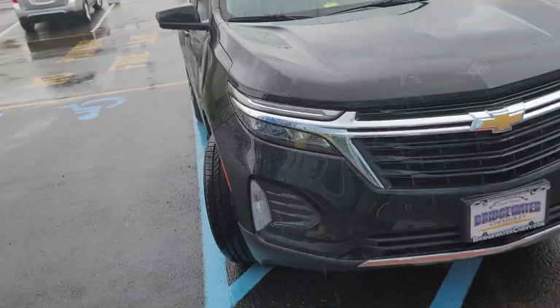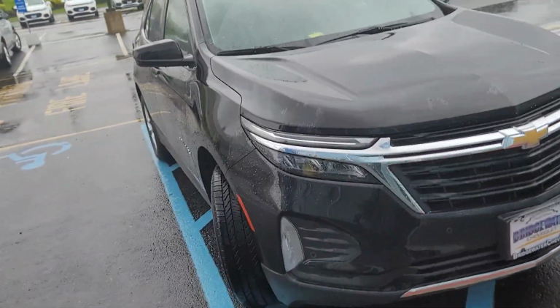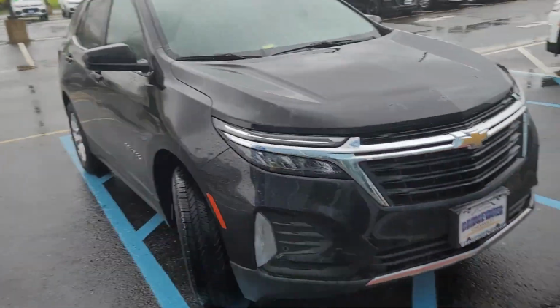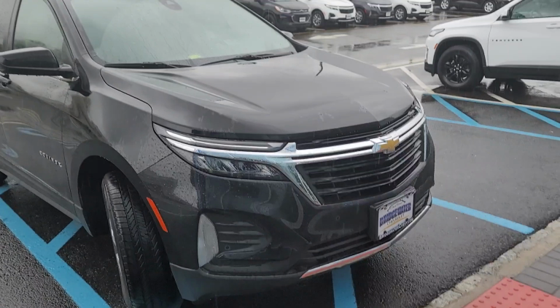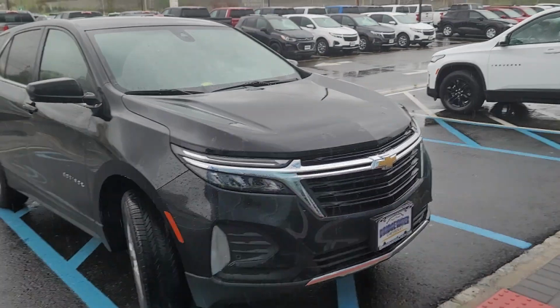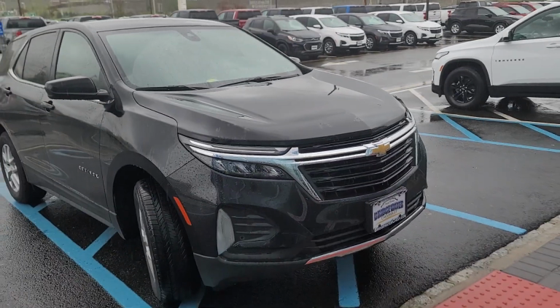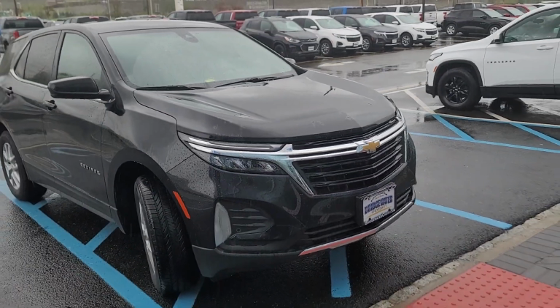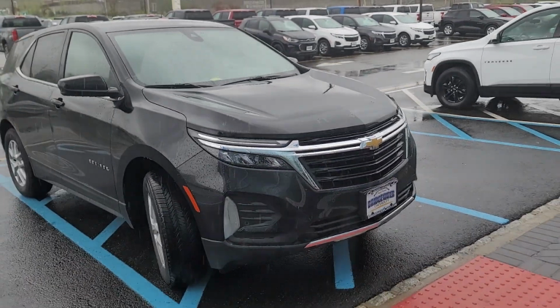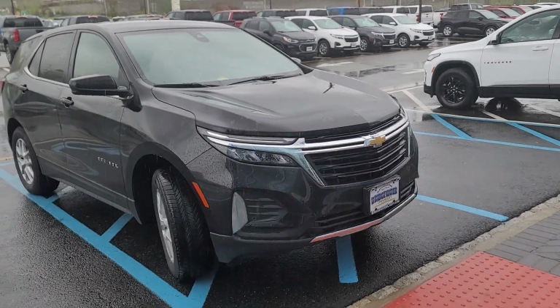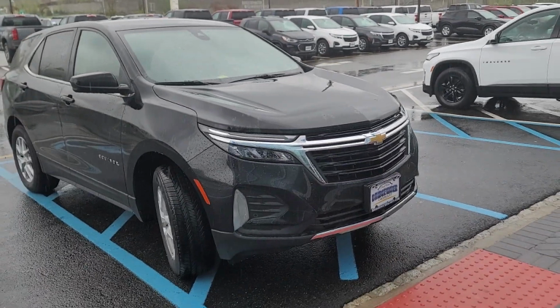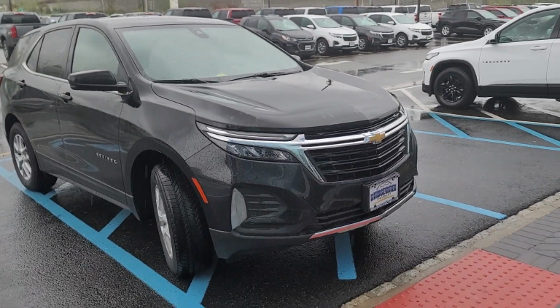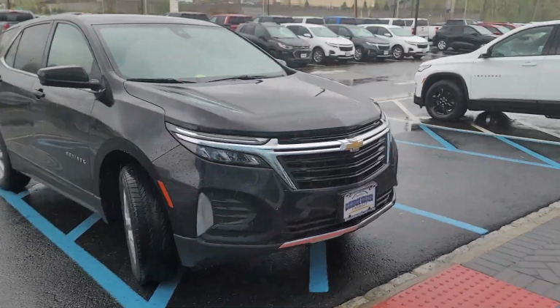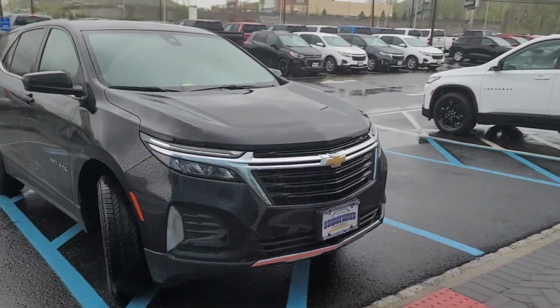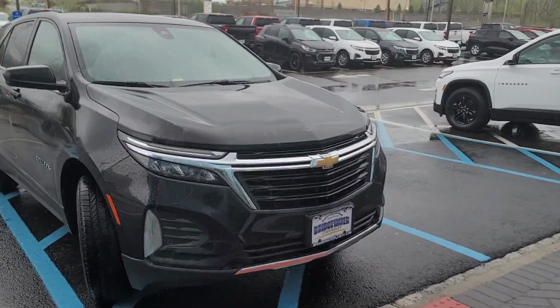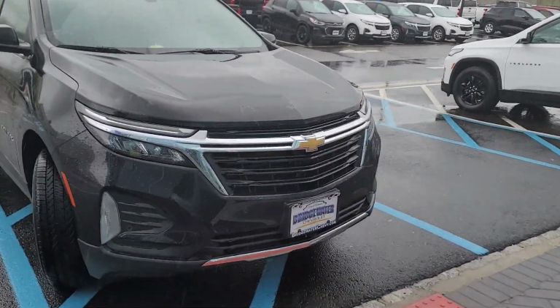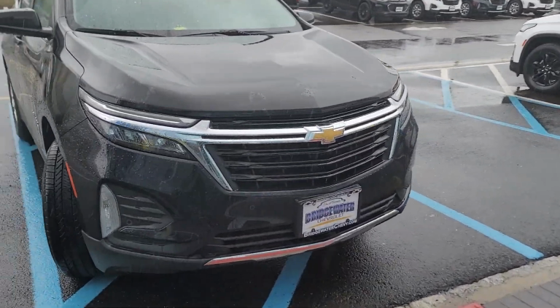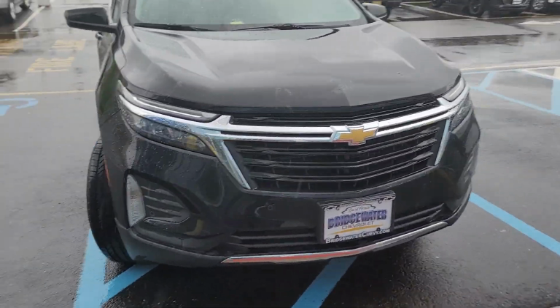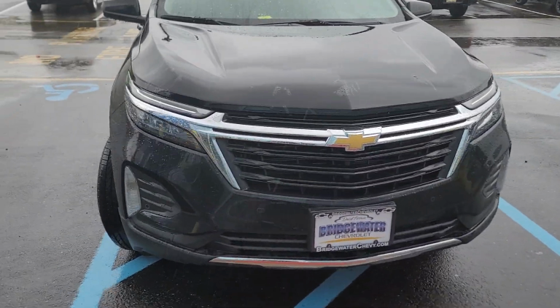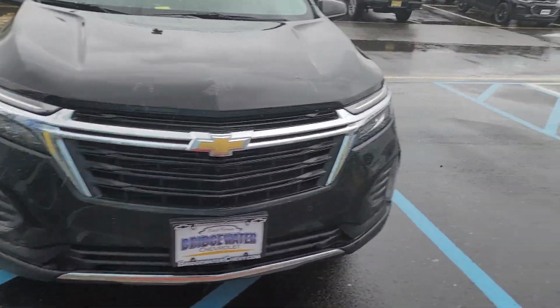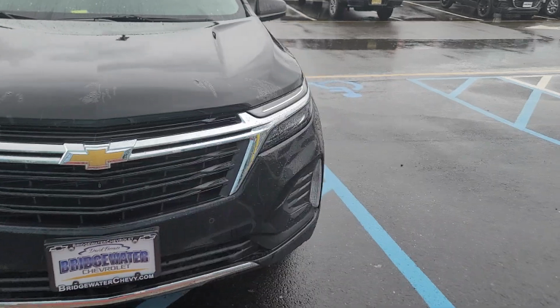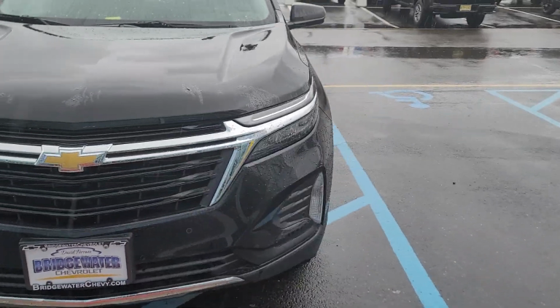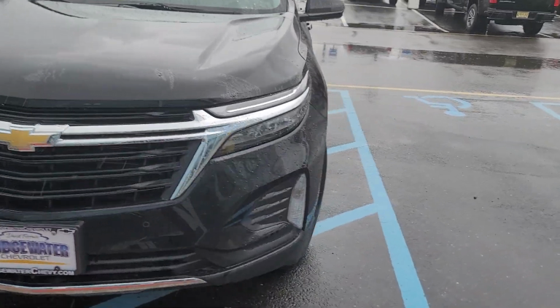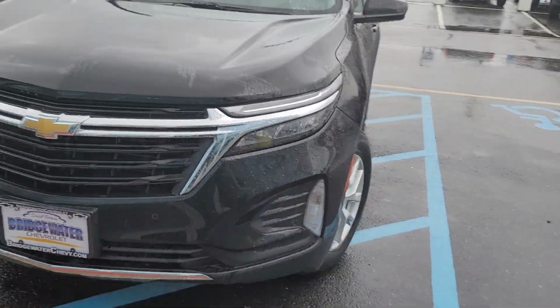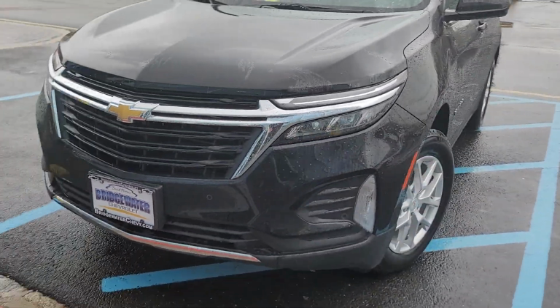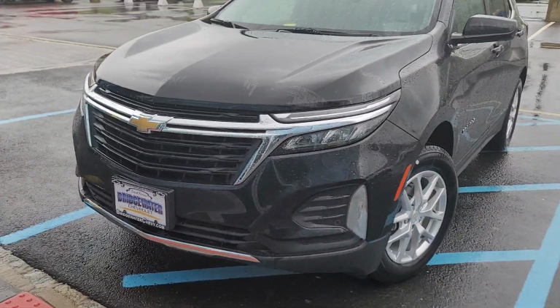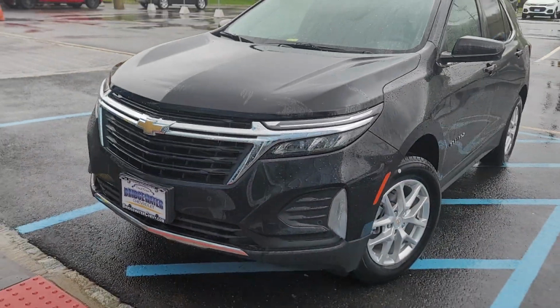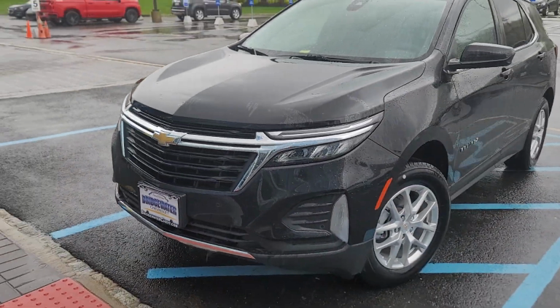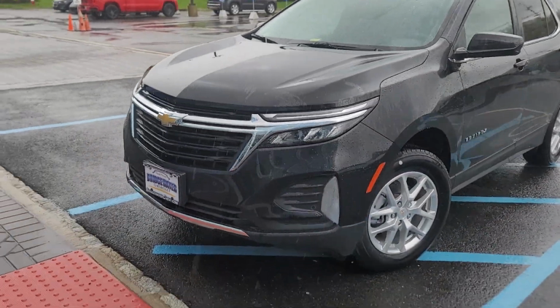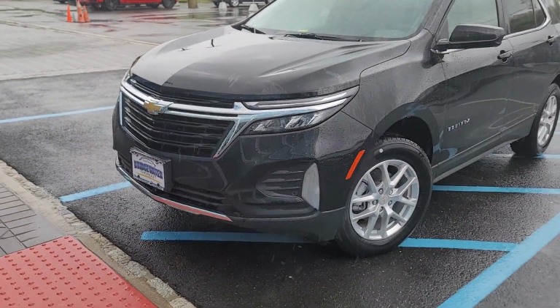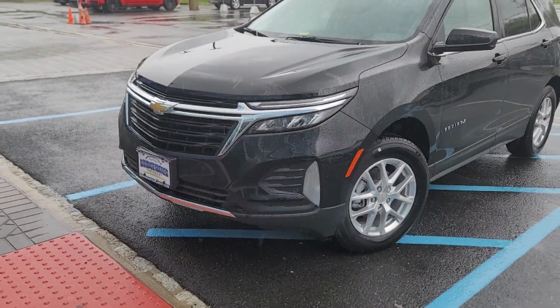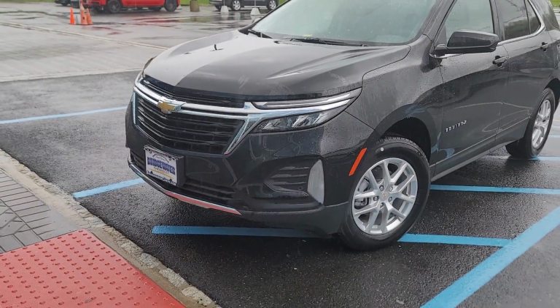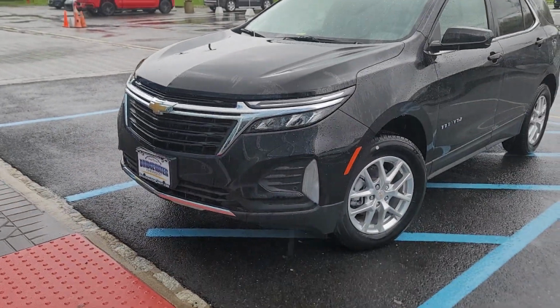Got this gorgeous LT — they just redesigned it. Brand new front end. I love how they individualized the headlights. Sharper looking daytime running lights.